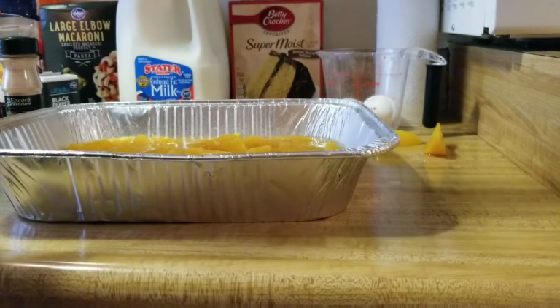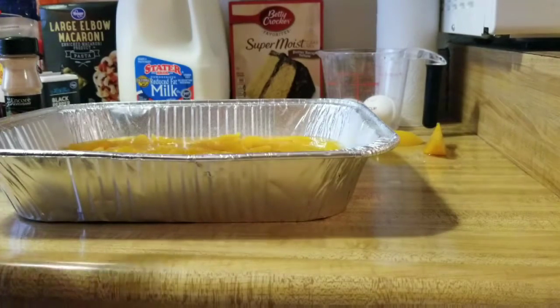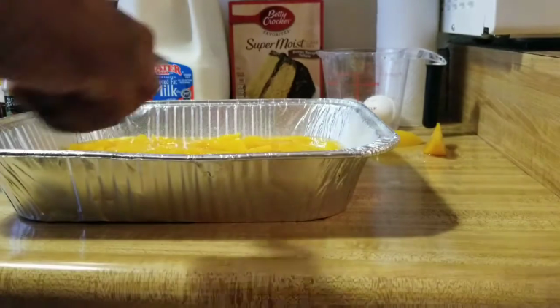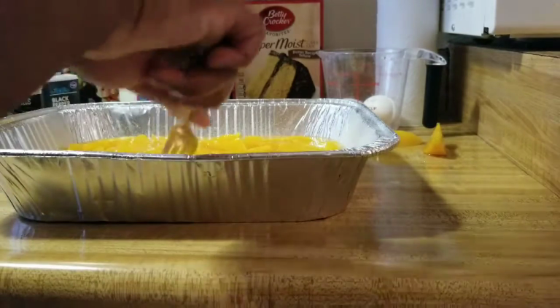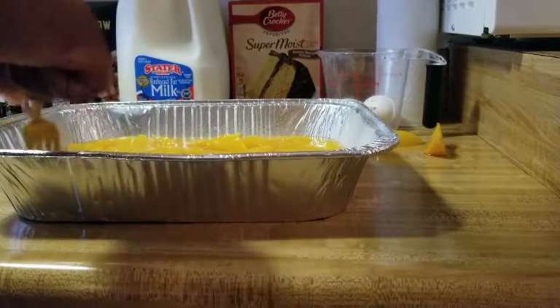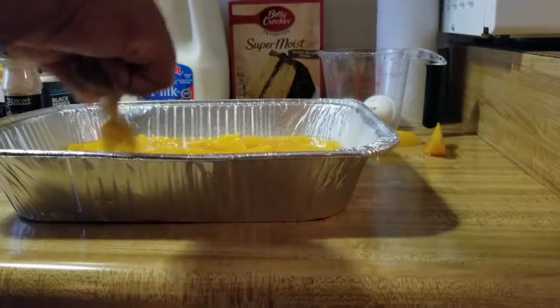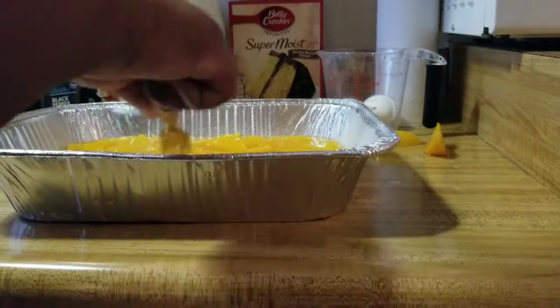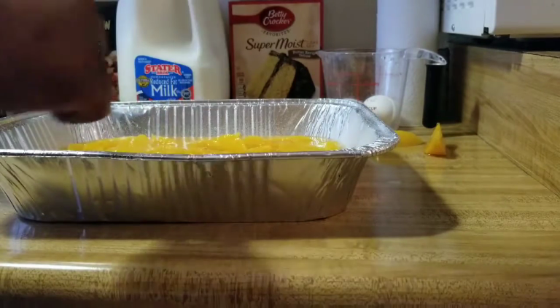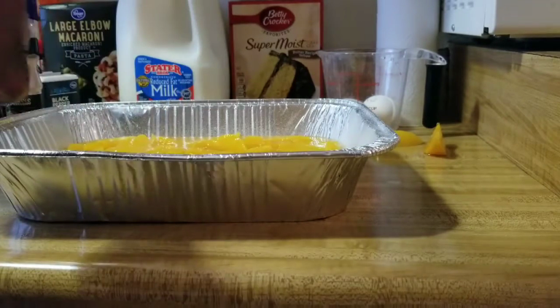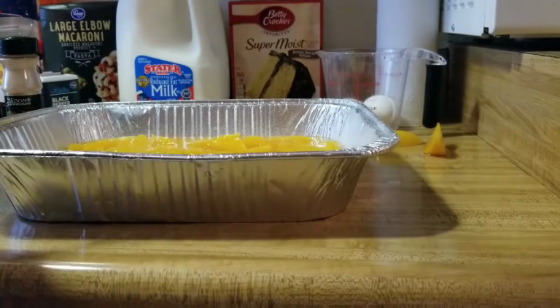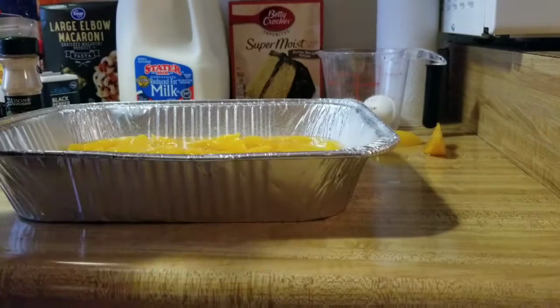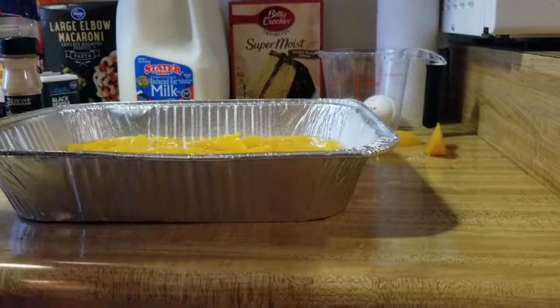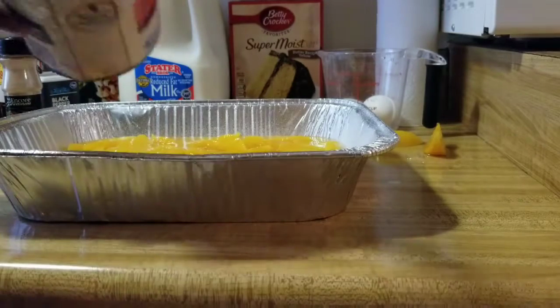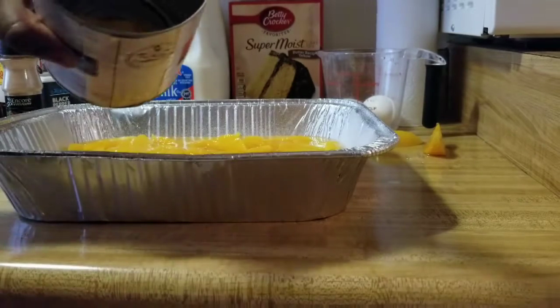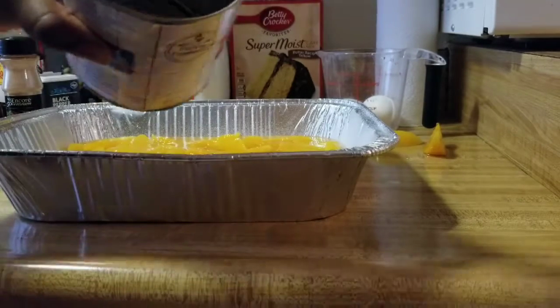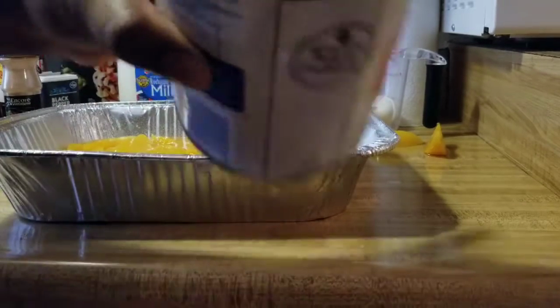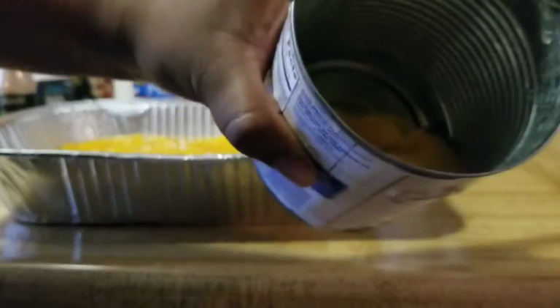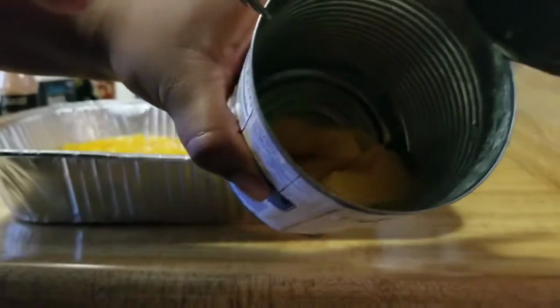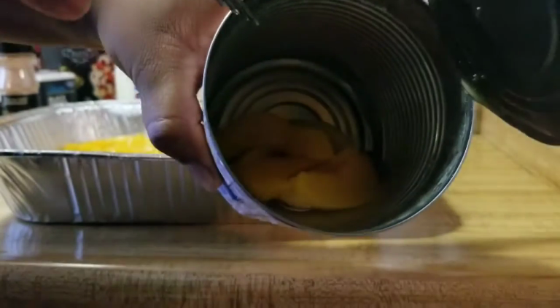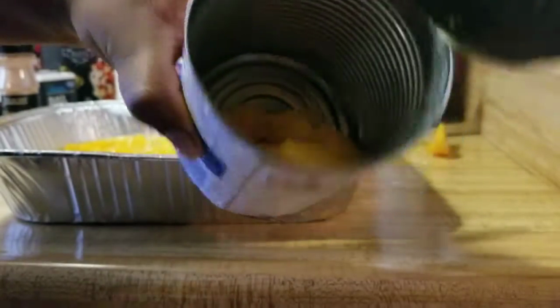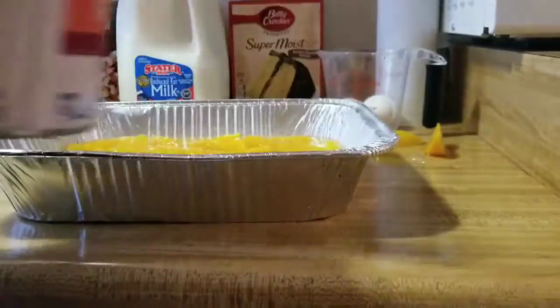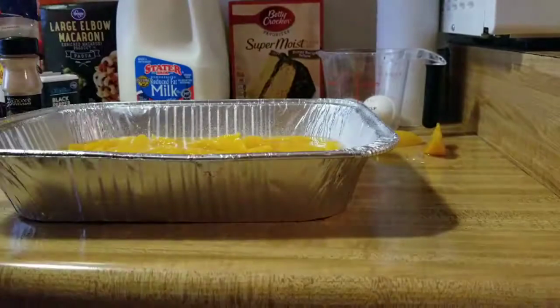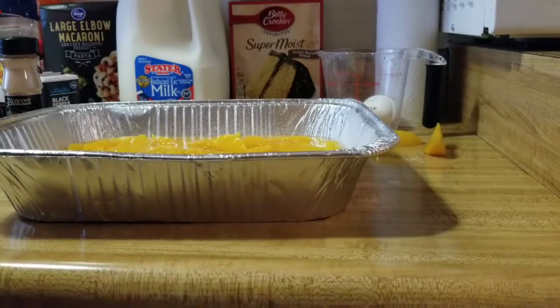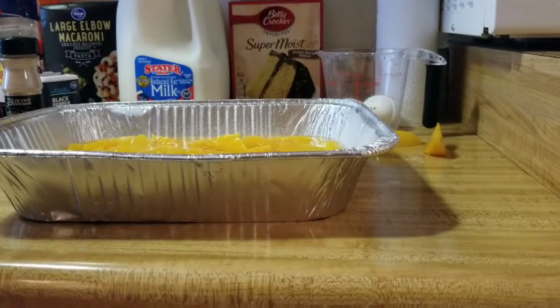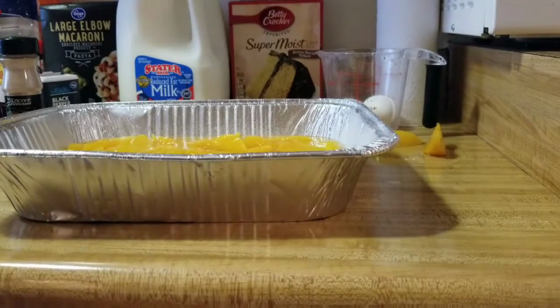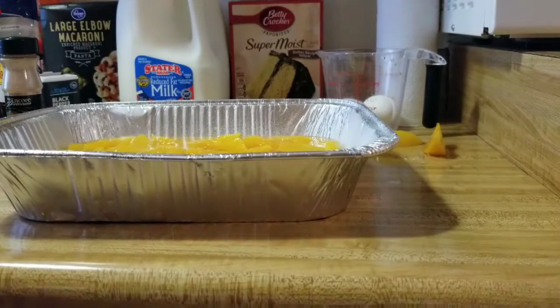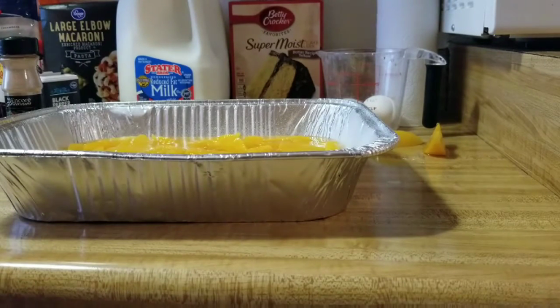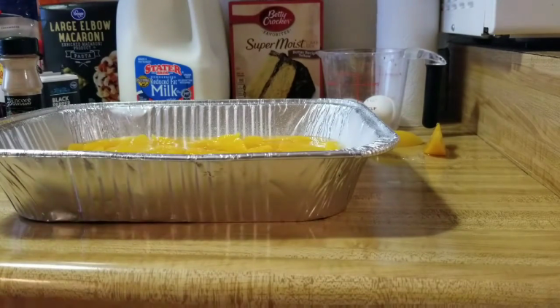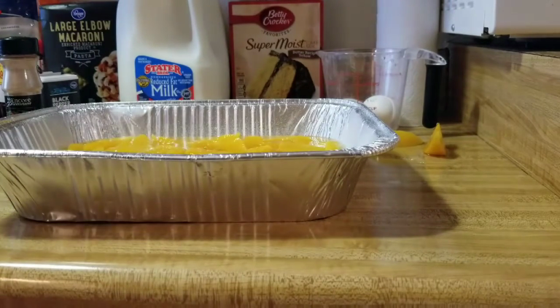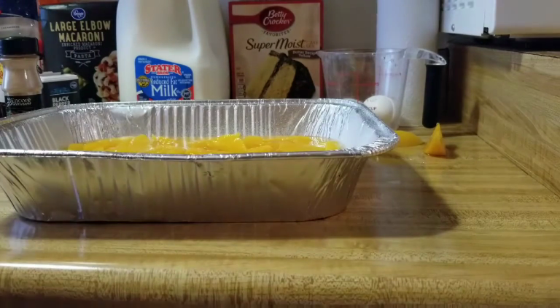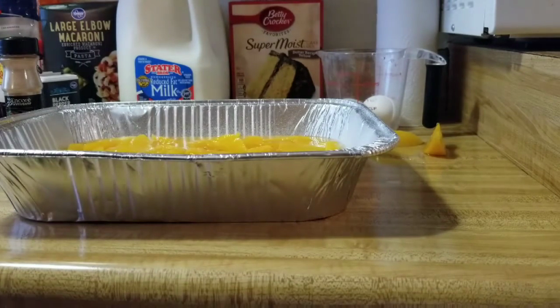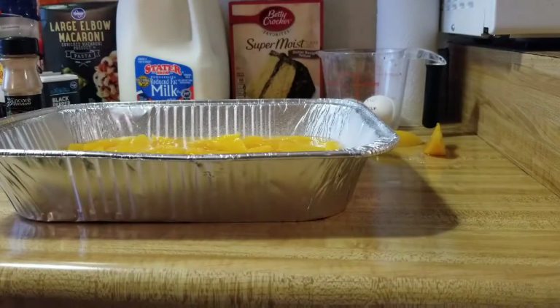My can is 29 ounces, so if you find one a little bit bigger that would be perfect. Because look, I only have a couple peaches left in the can and I got peaches on my counter. Let me clean that up — be right back.